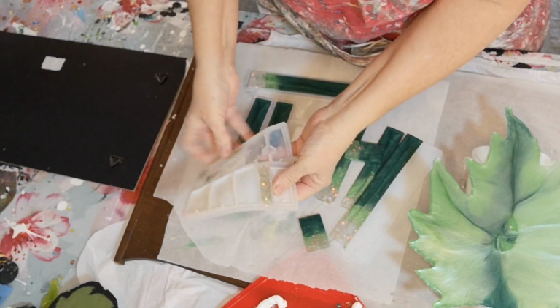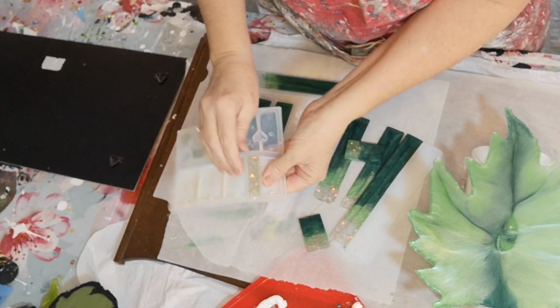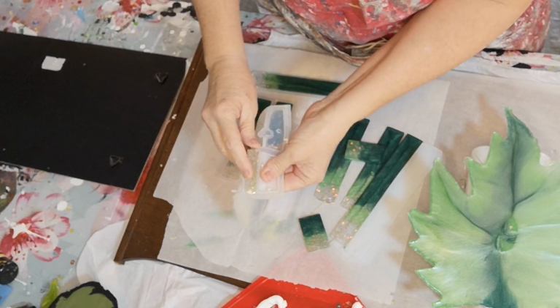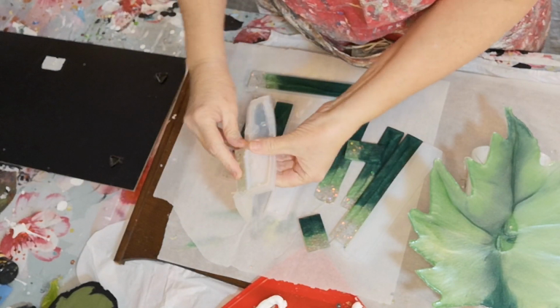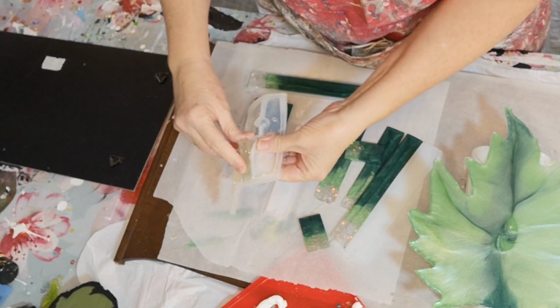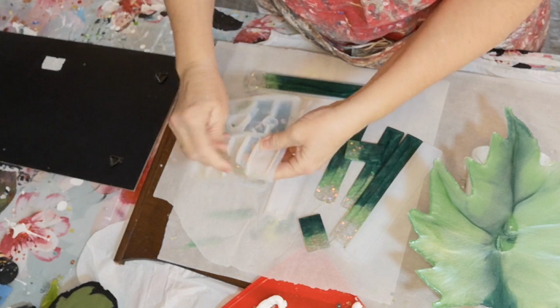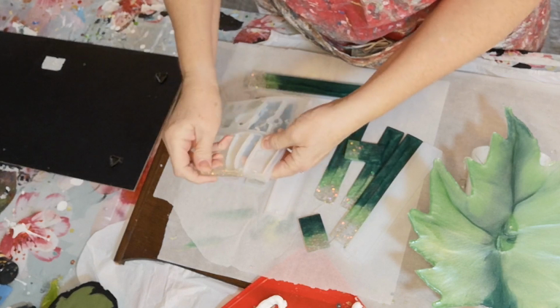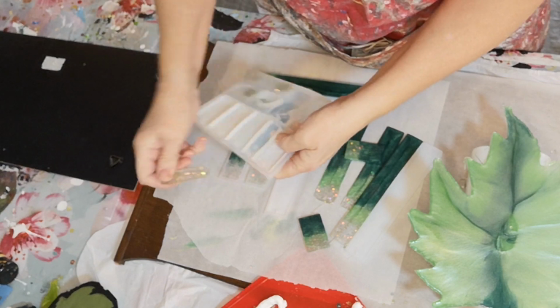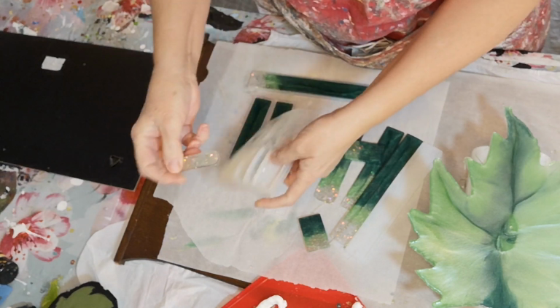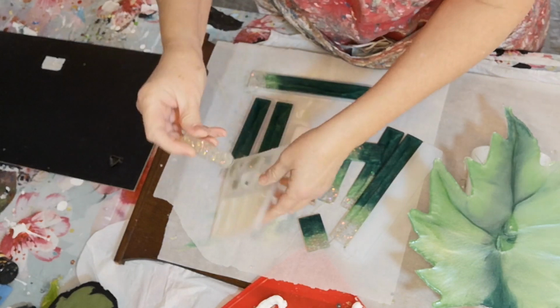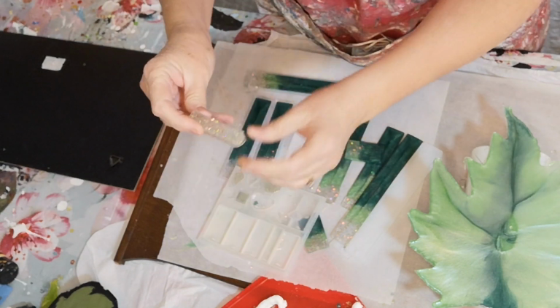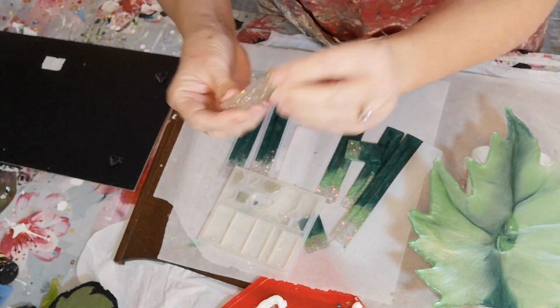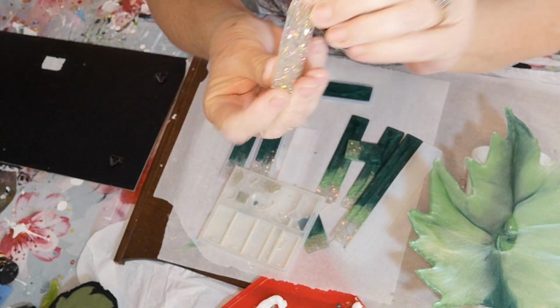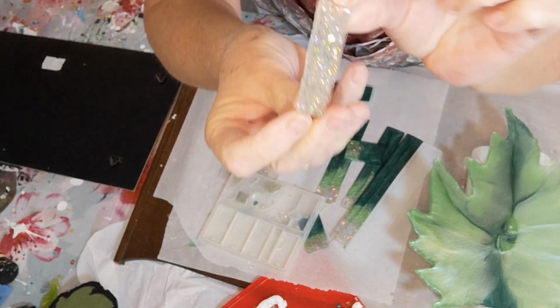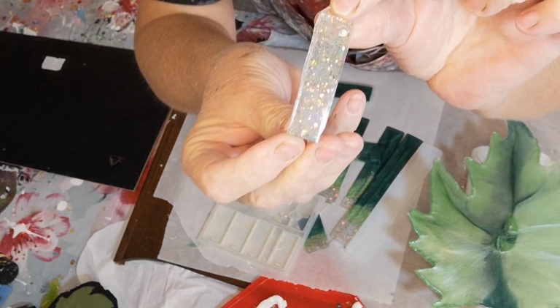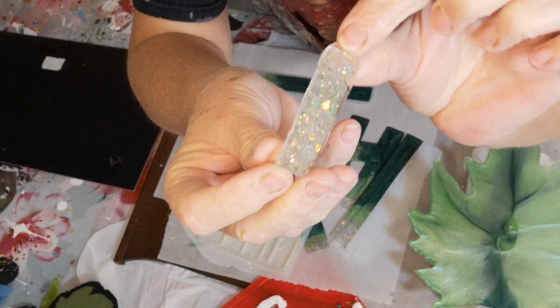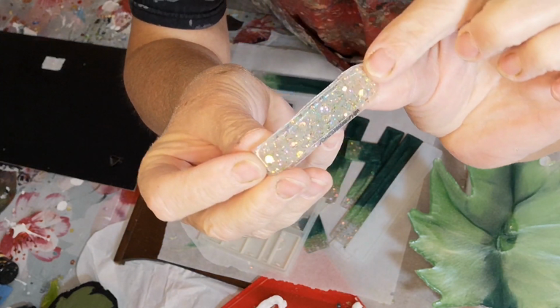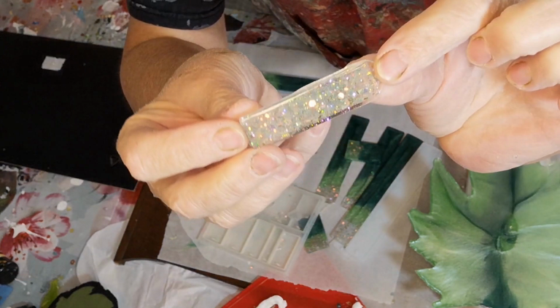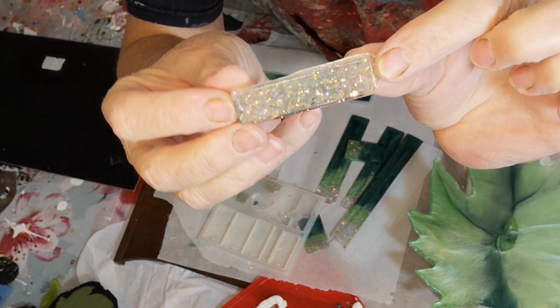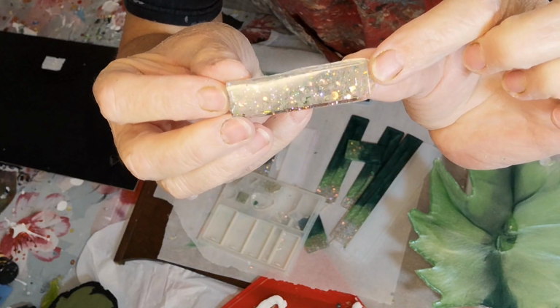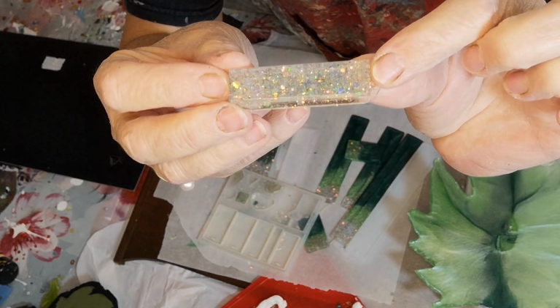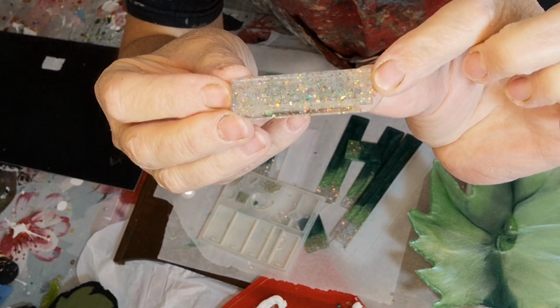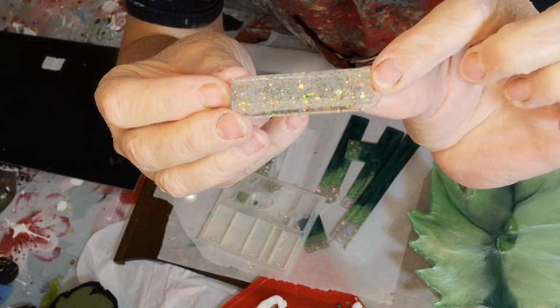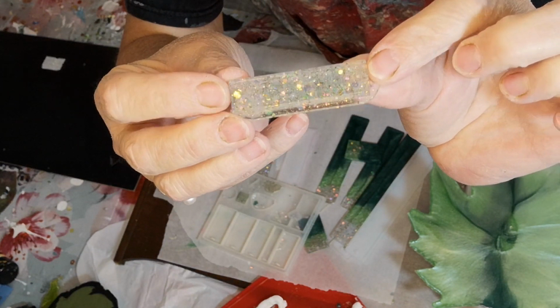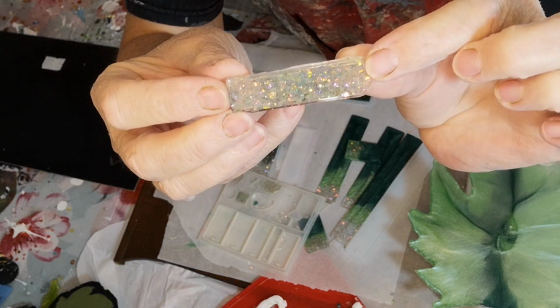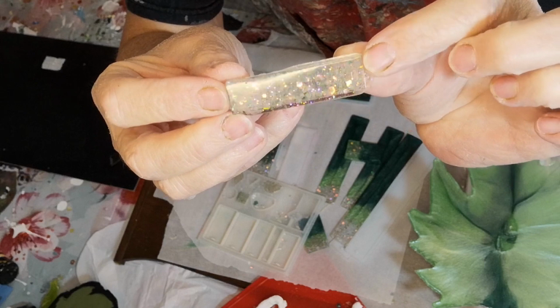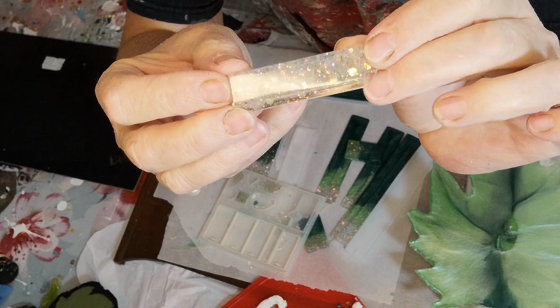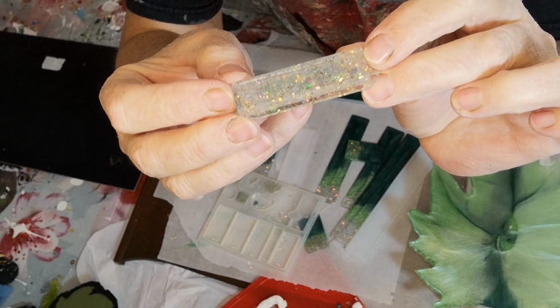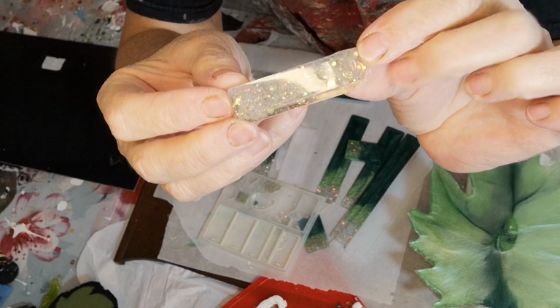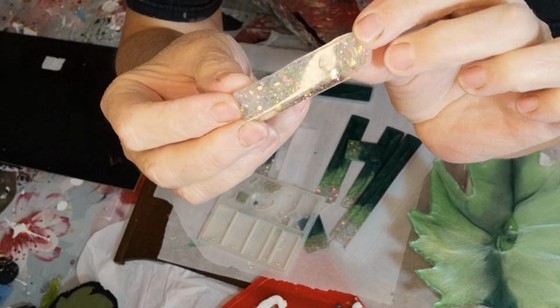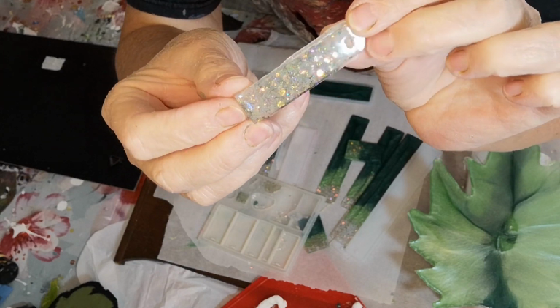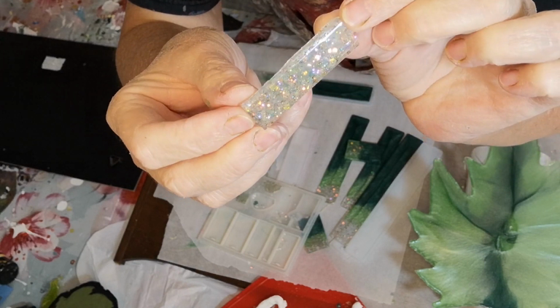I had a little bit of sparkle left. Look at that glitter — I love that chunky glitter. I go crazy over it.